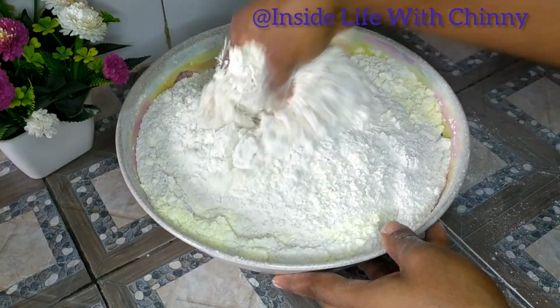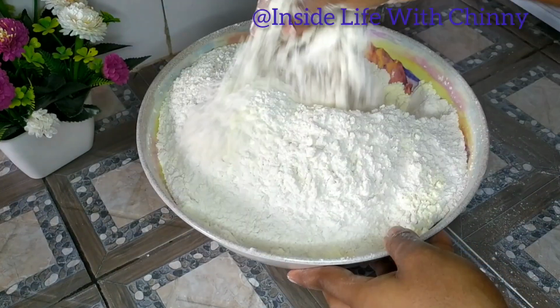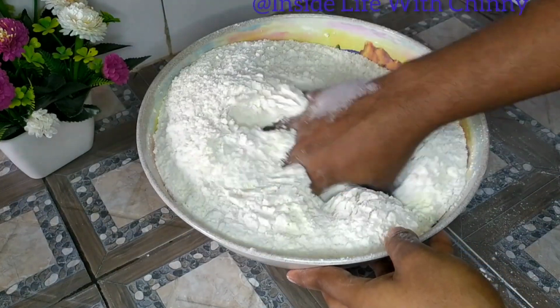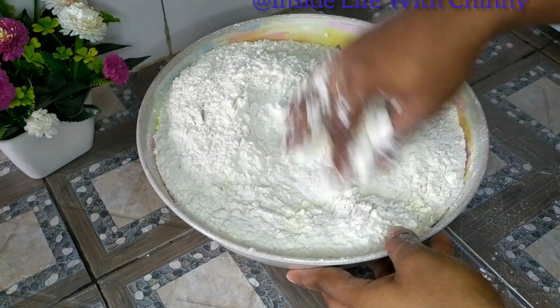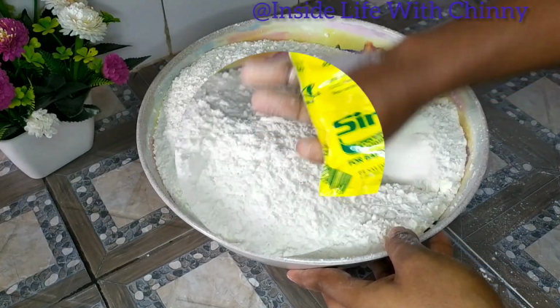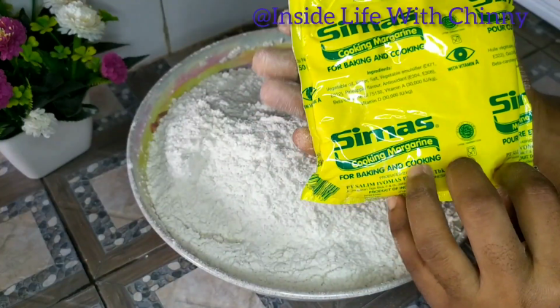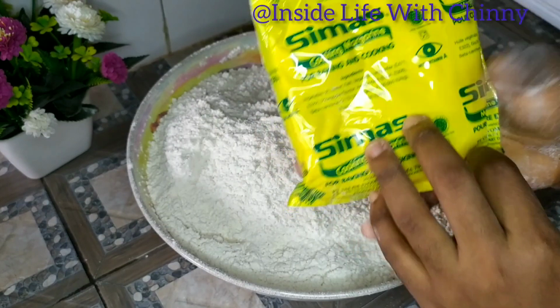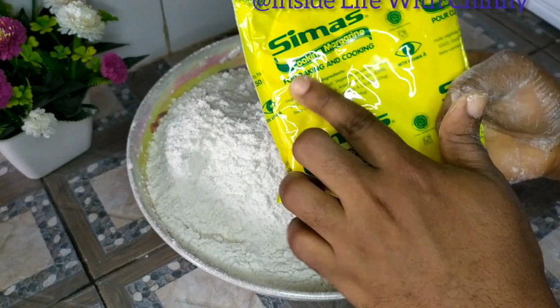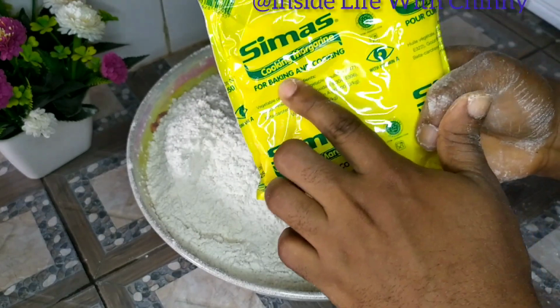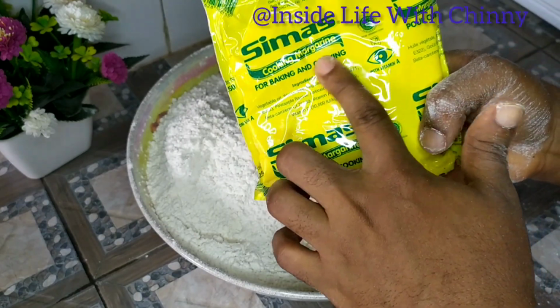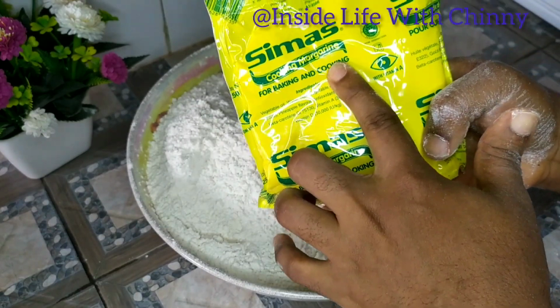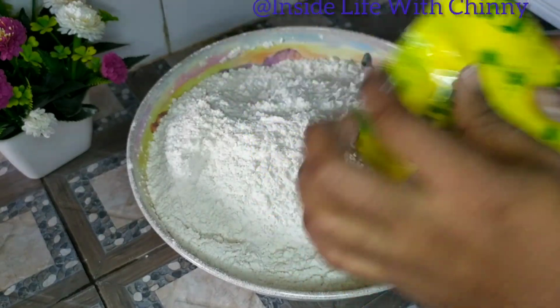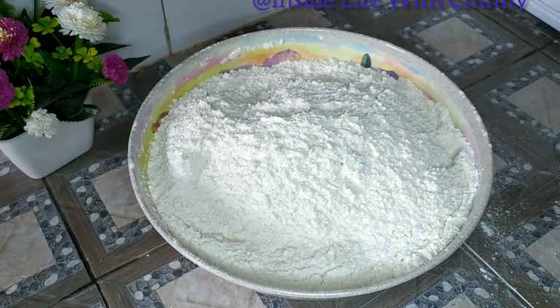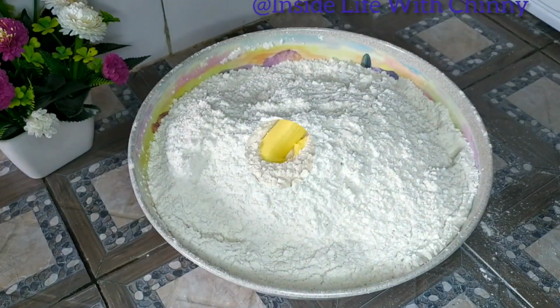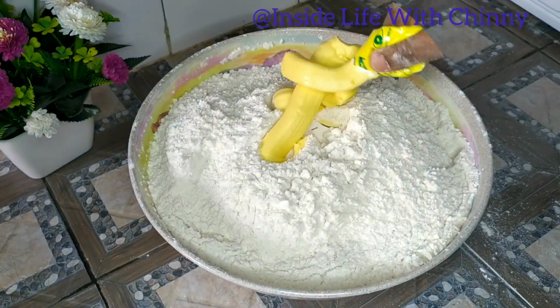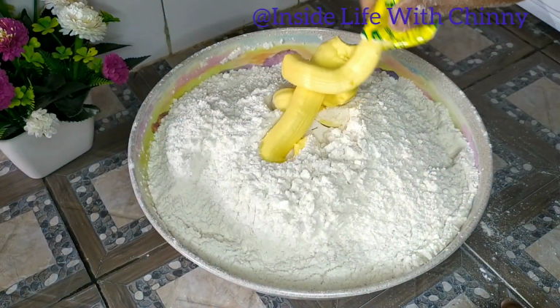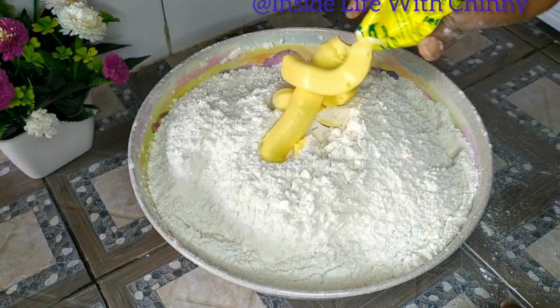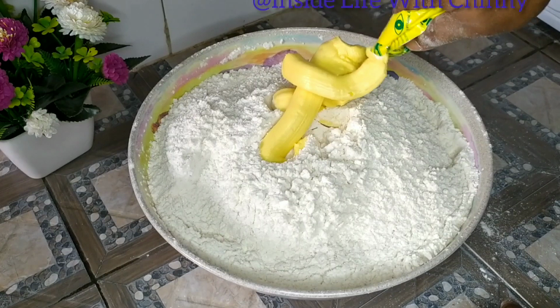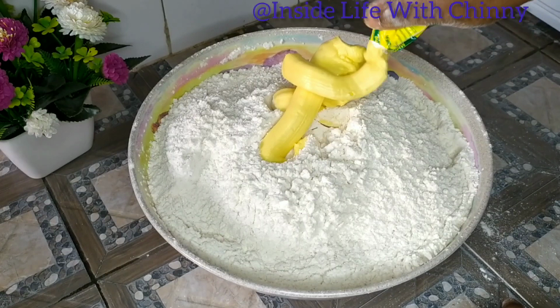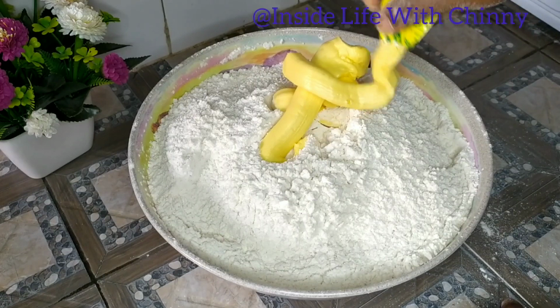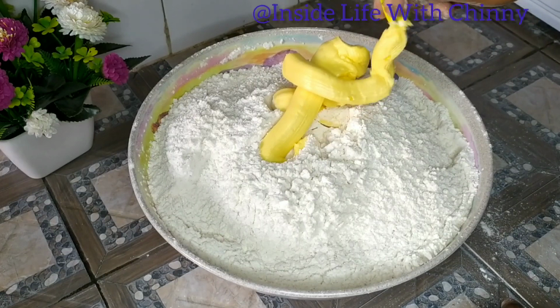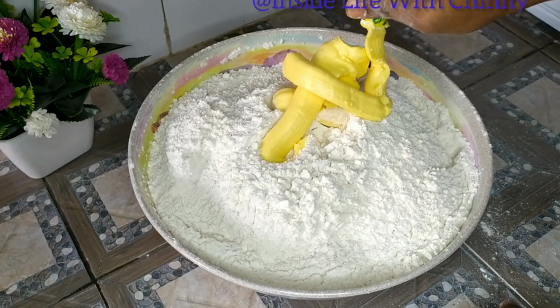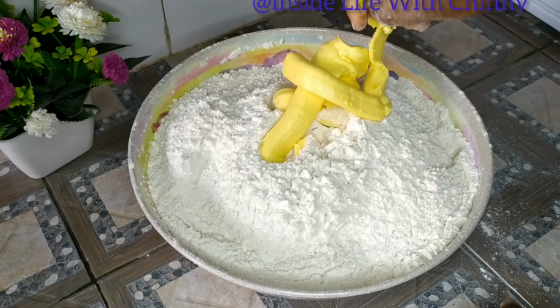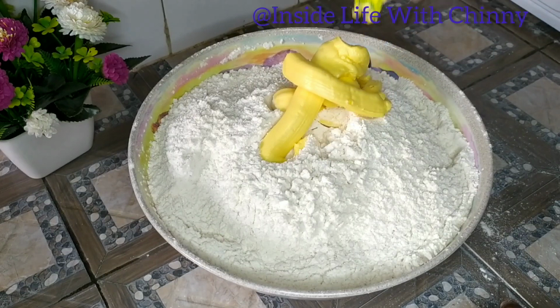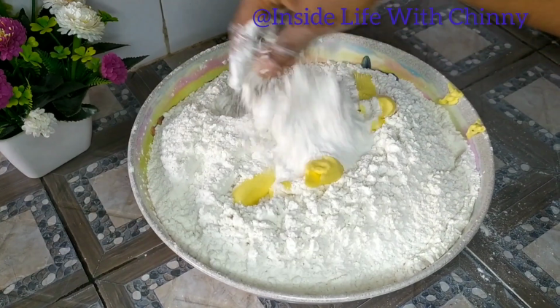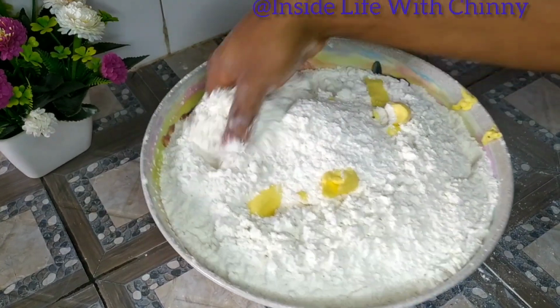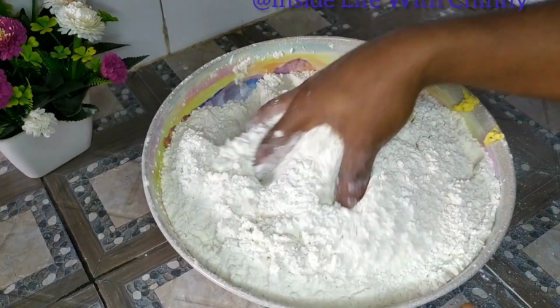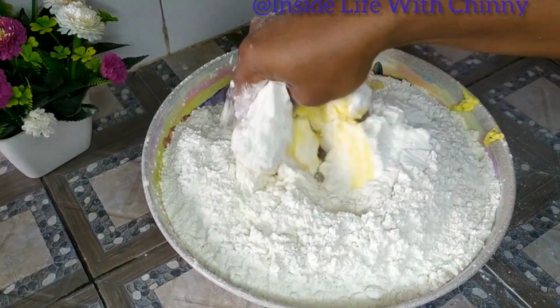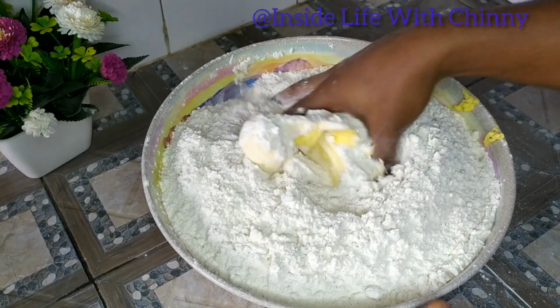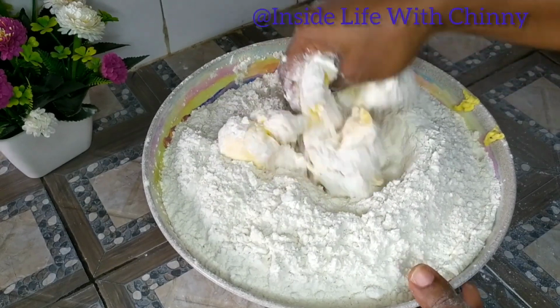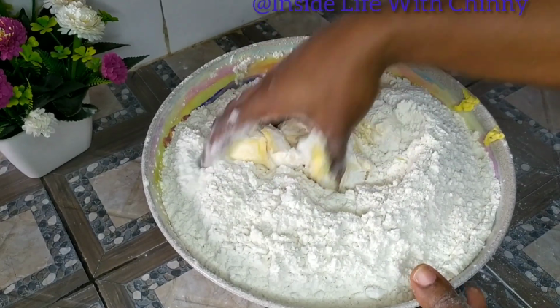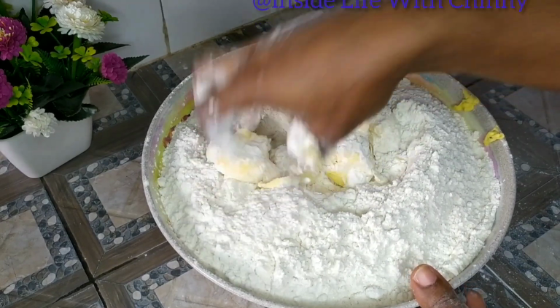Next I added my milk flavor. I'll be combining to make sure everything comes together. I'll also be adding our cooking fat — you can use this for cooking or for baking as well. So I'll be combining everything together.